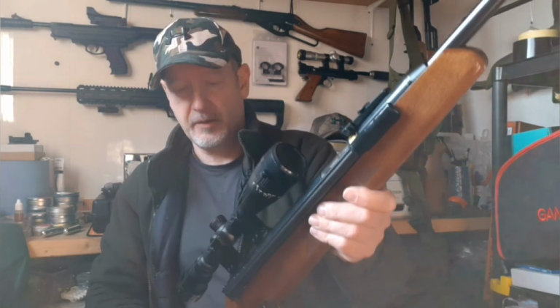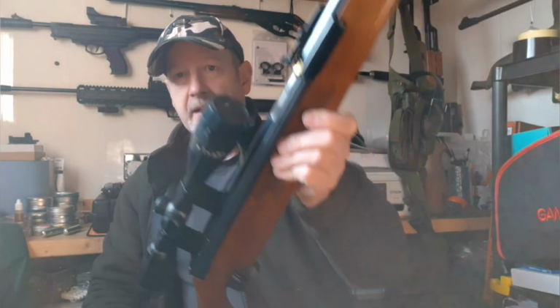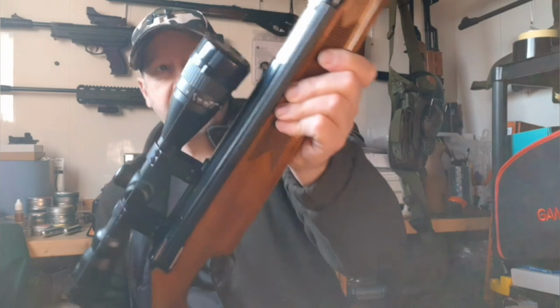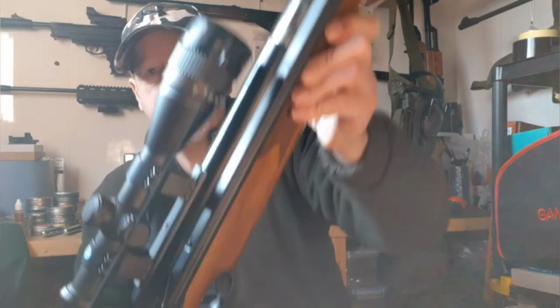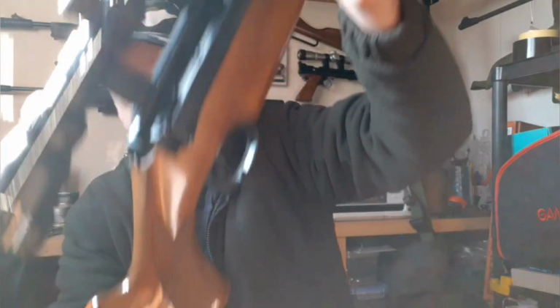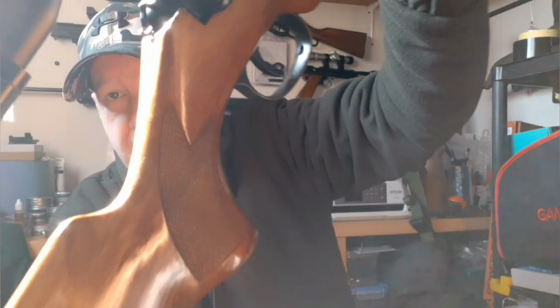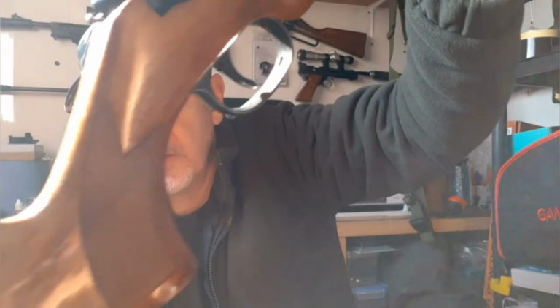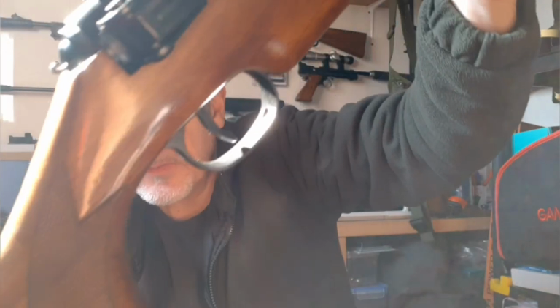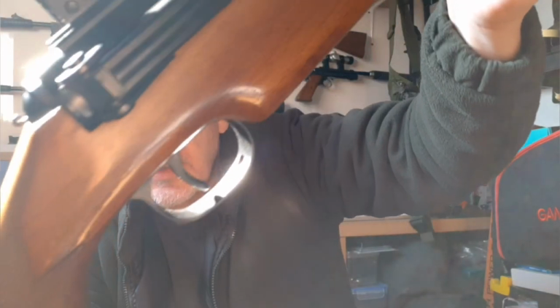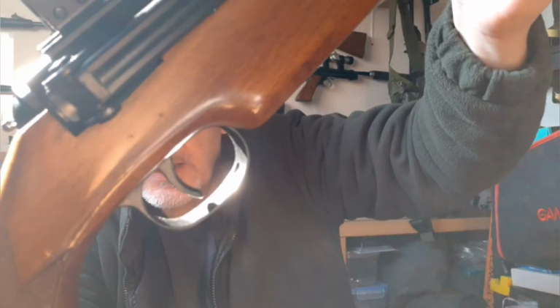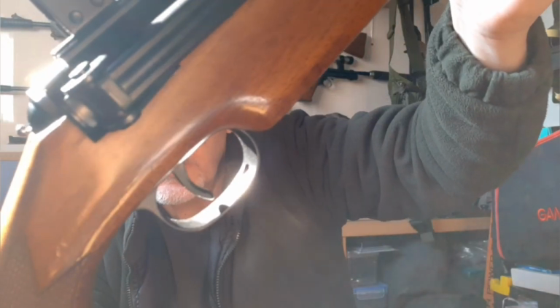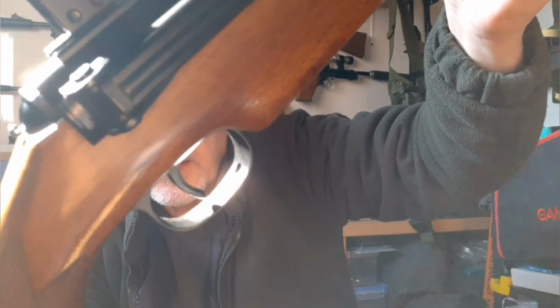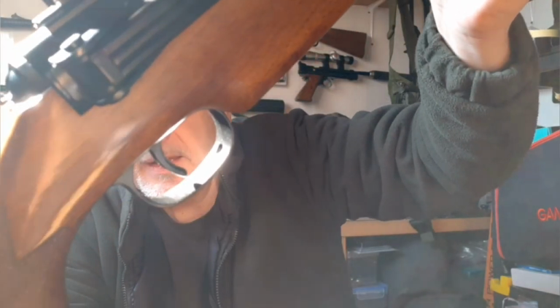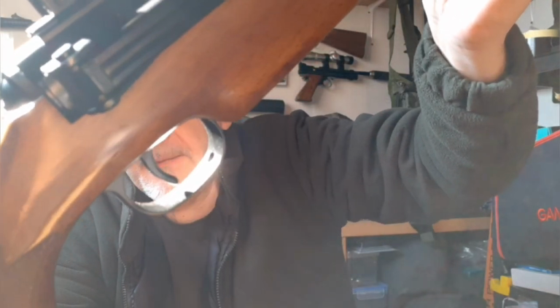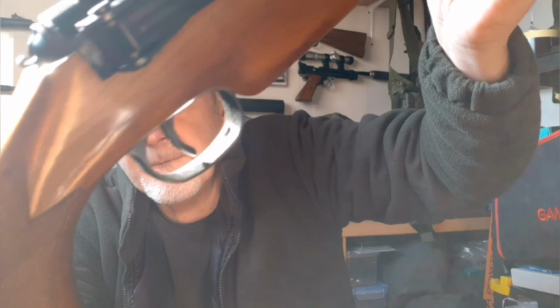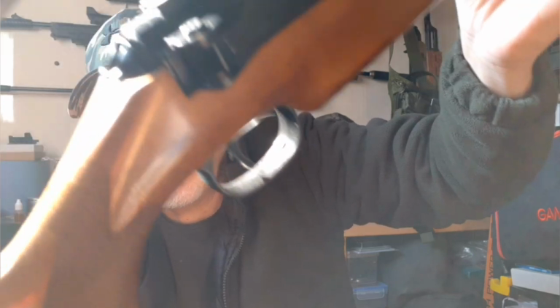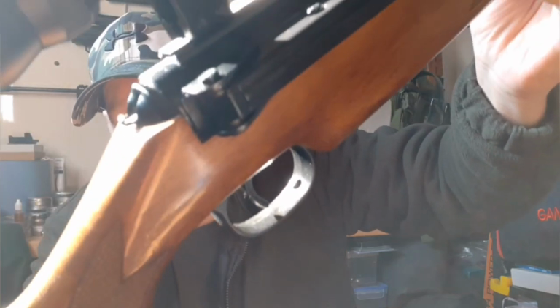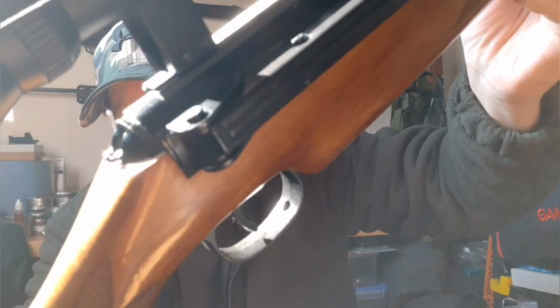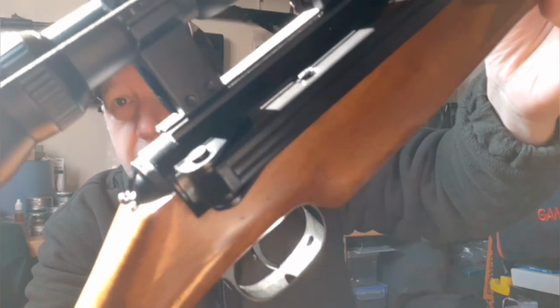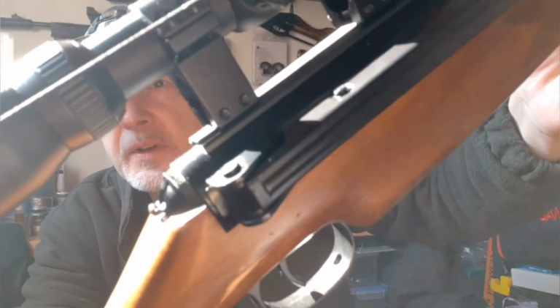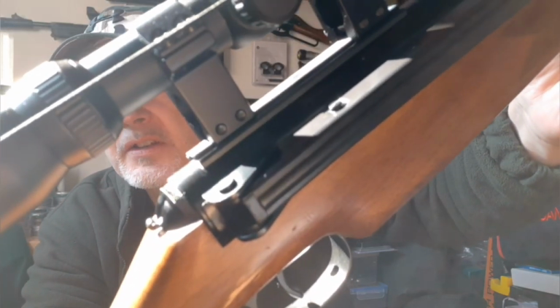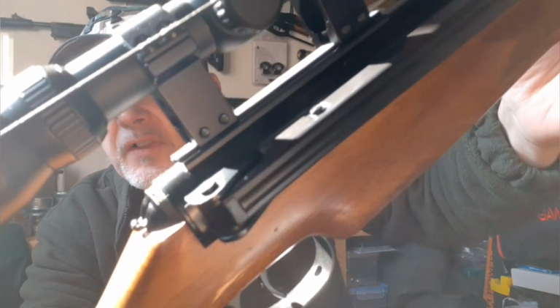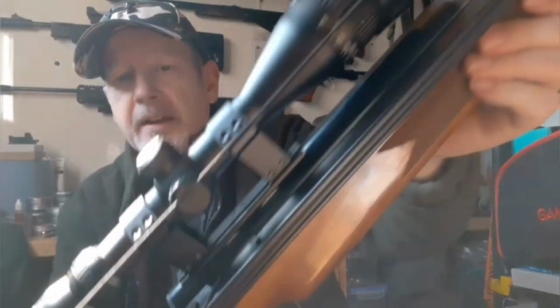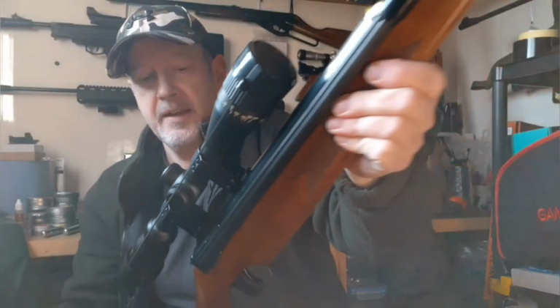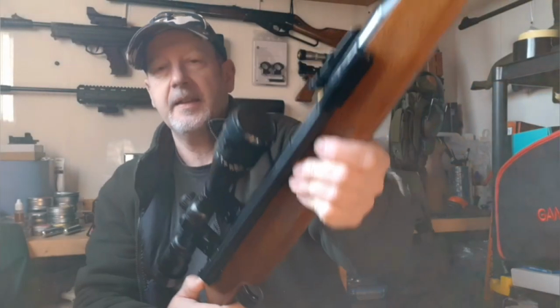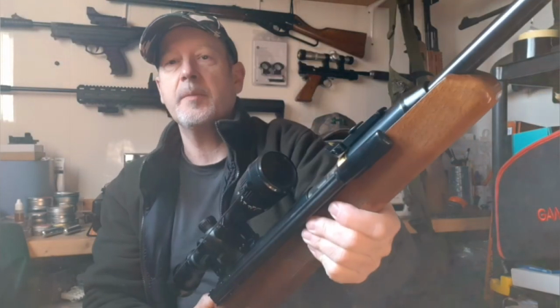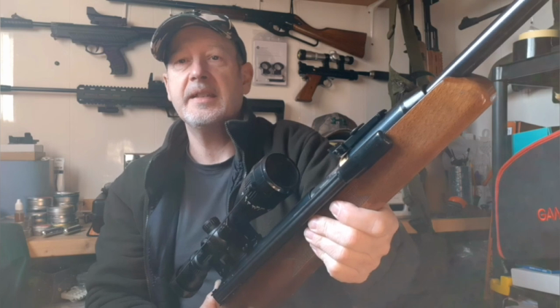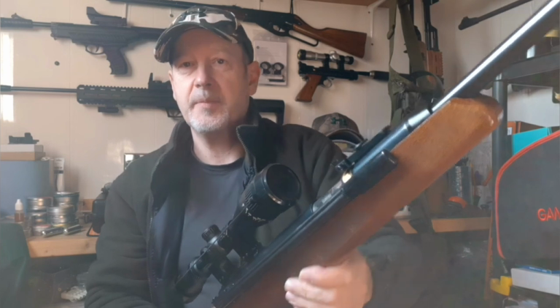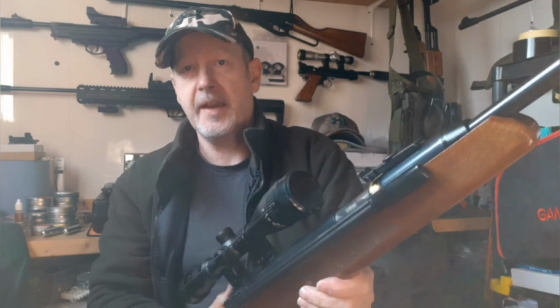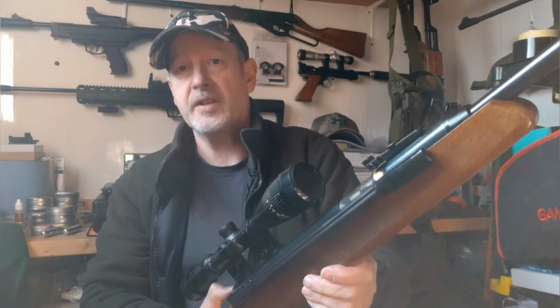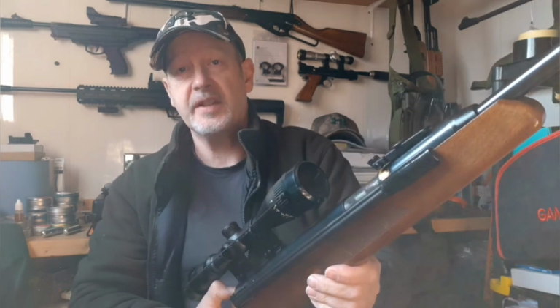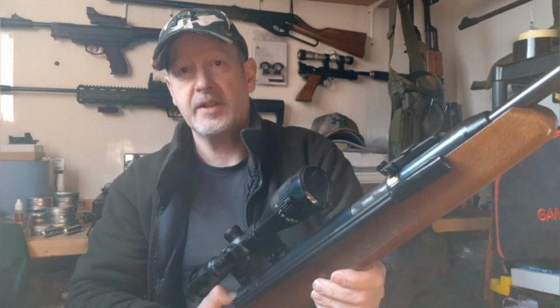The safety is on the back of the action. You can see the little switch that you just flick up — incredibly easy to flick back up, and of course it's a resettable safety, unlike a lot of the under-lever rifles.